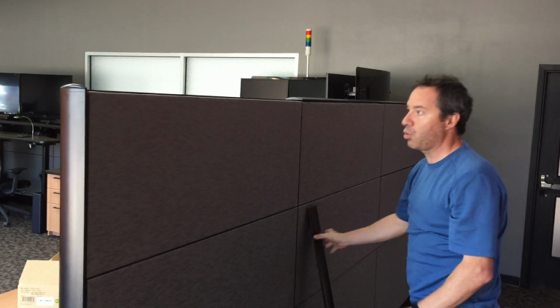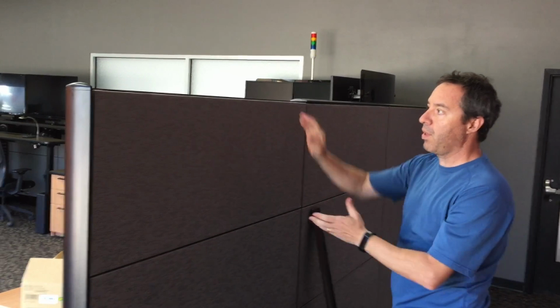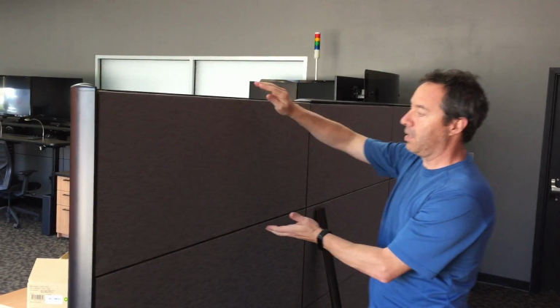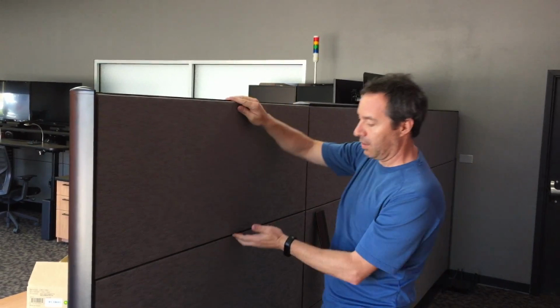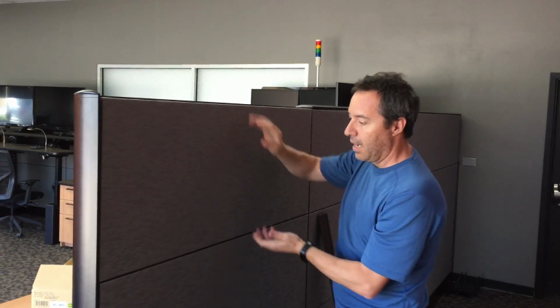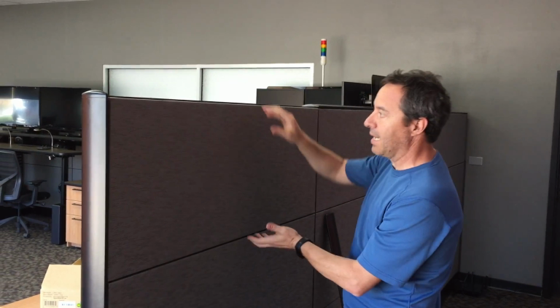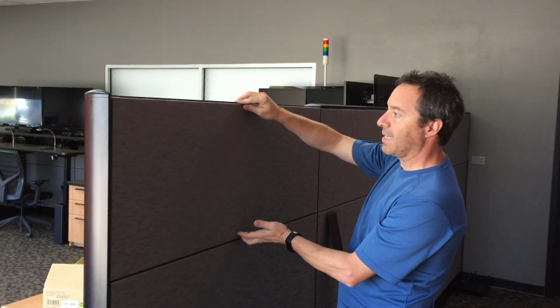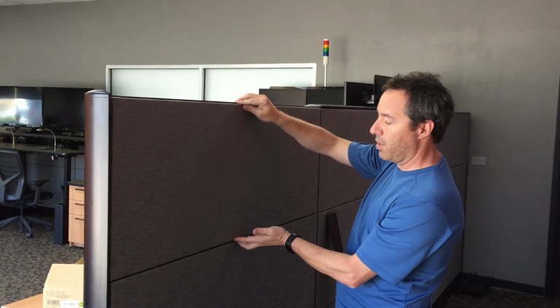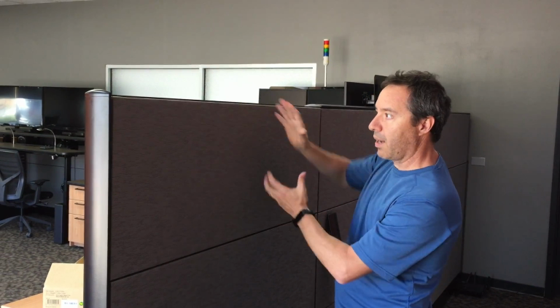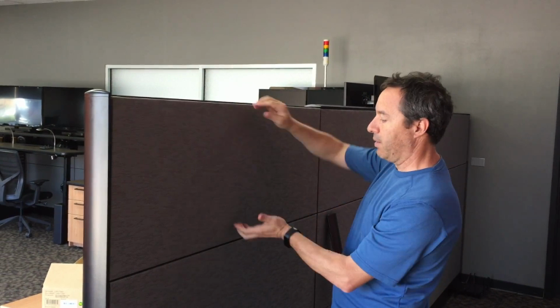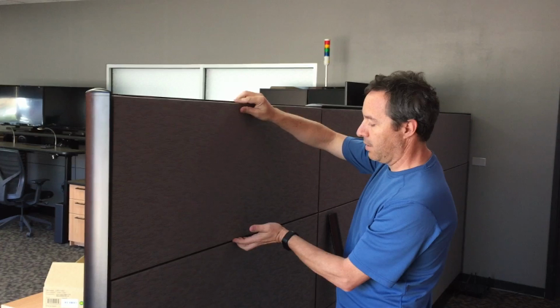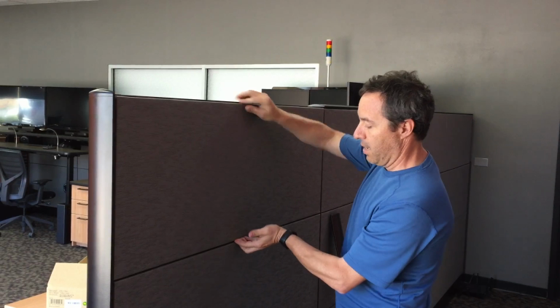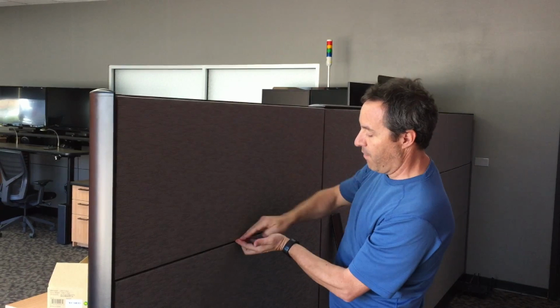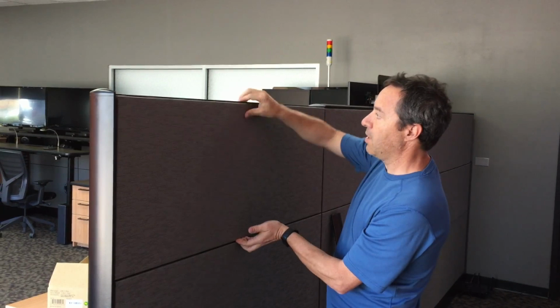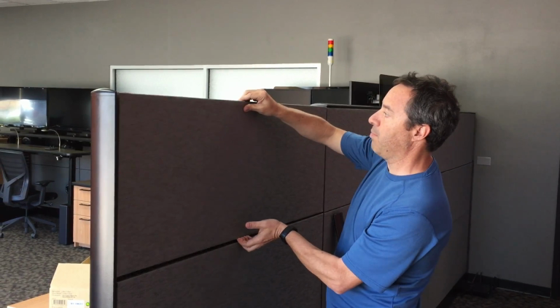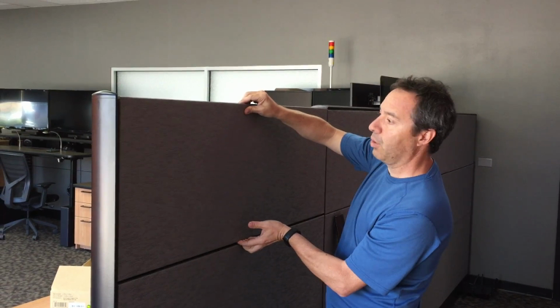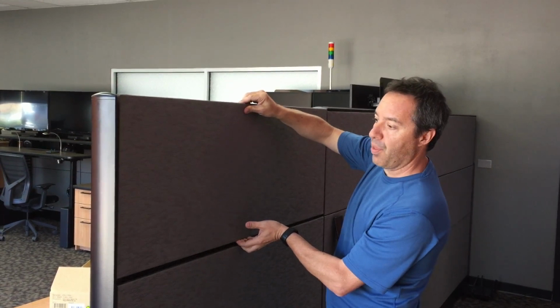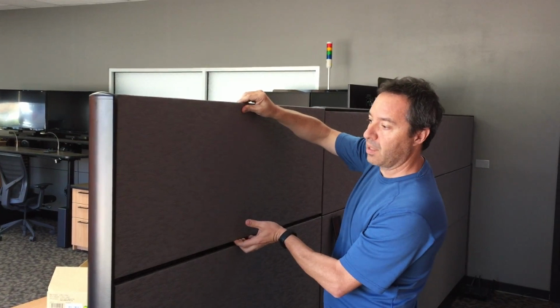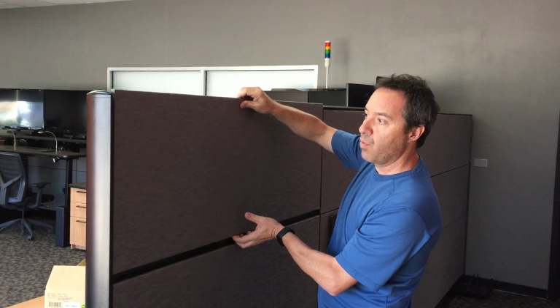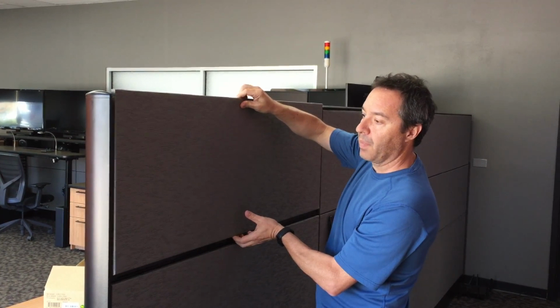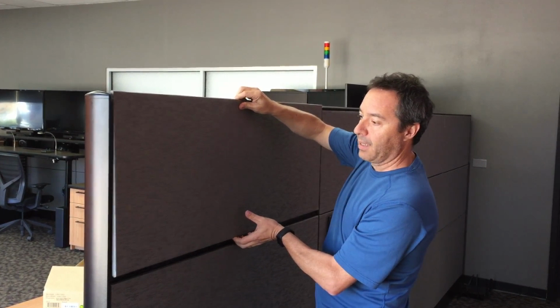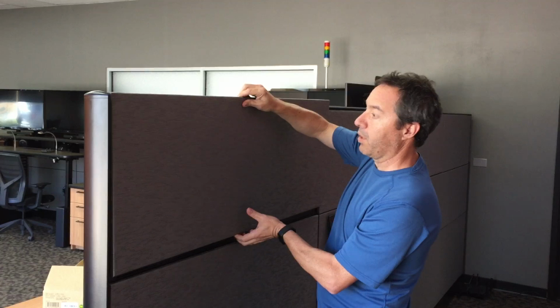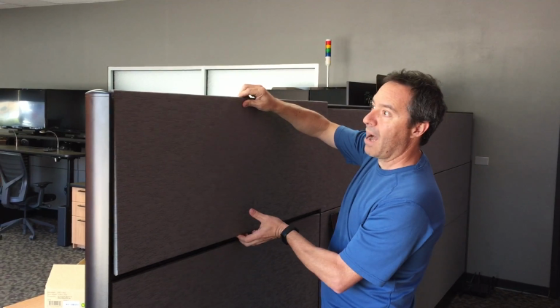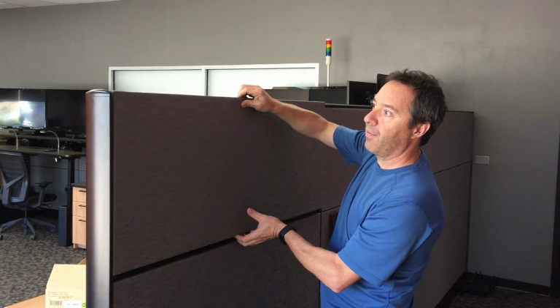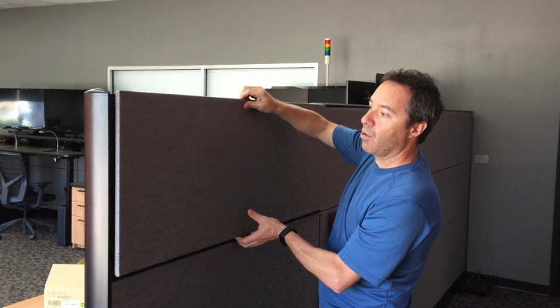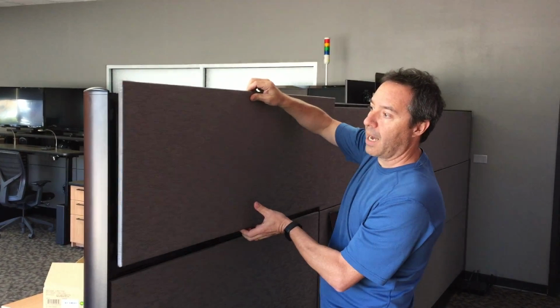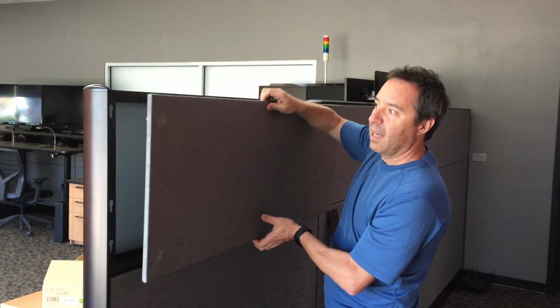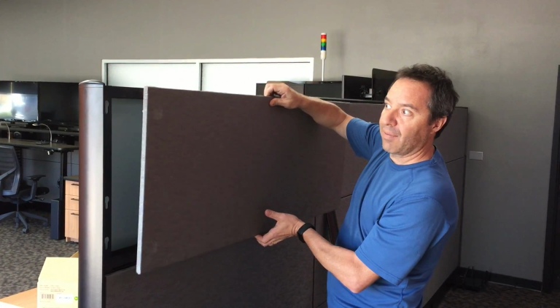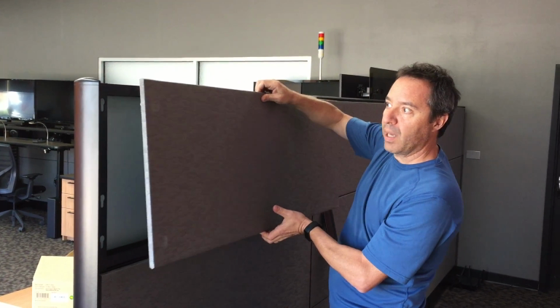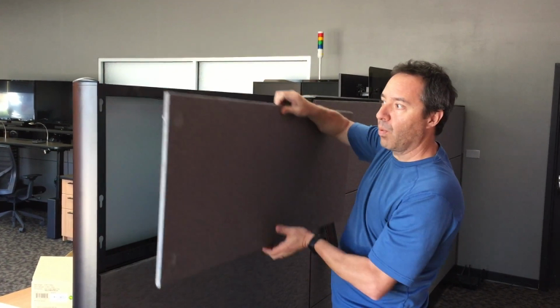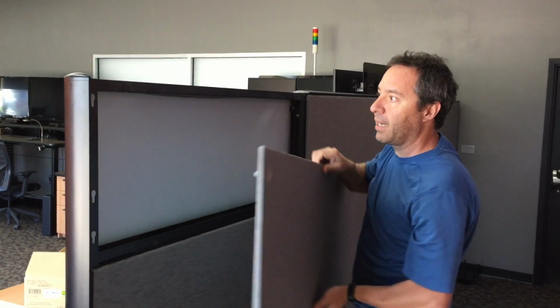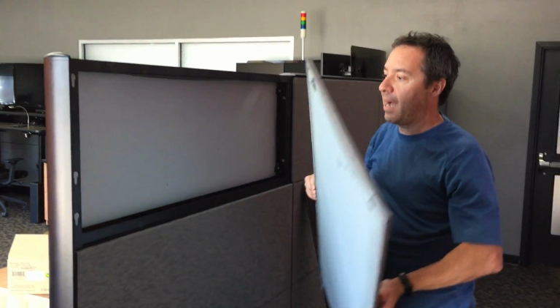Now, the trick with the tiles is I like to get my hands centered in here, balance-wise. I'm going to get my fingers in here and pull up a little bit with my thumb. You can see I can move it up — it's got to work its way out of the keyhole slots. I get a little wiggle, a little wiggle, and I got it out.